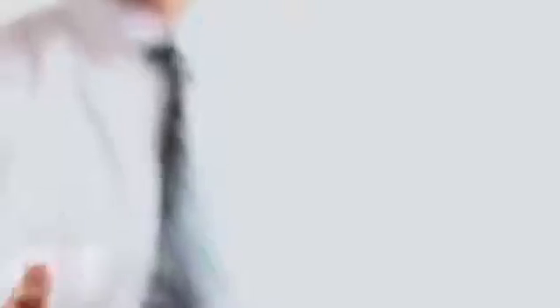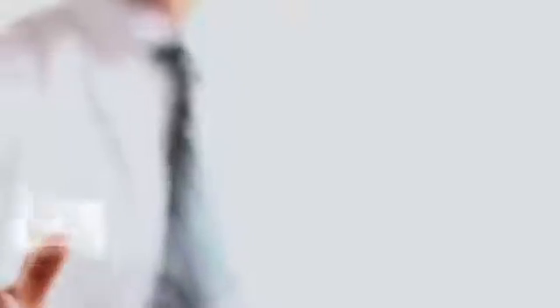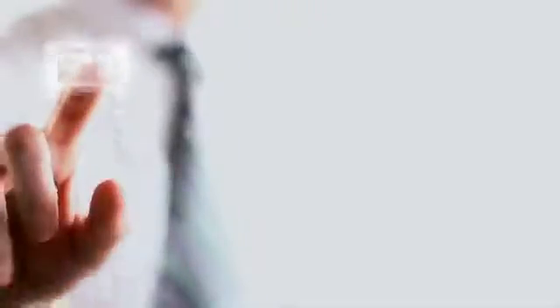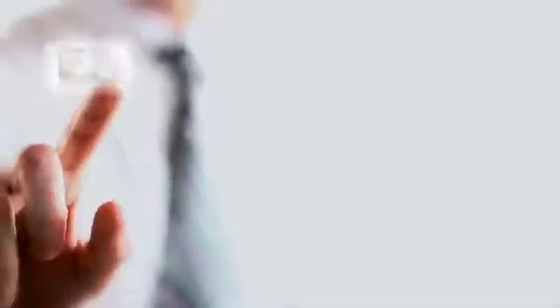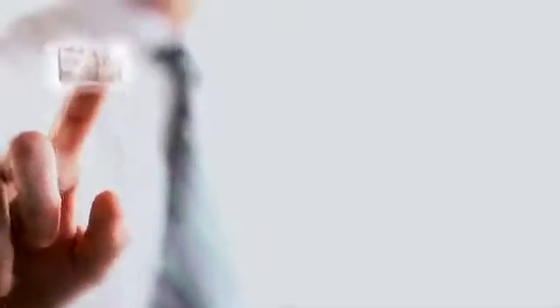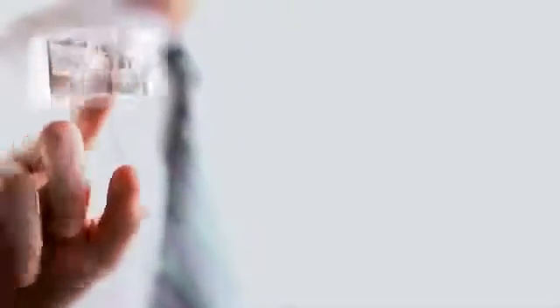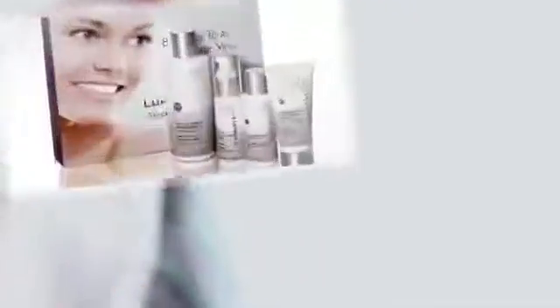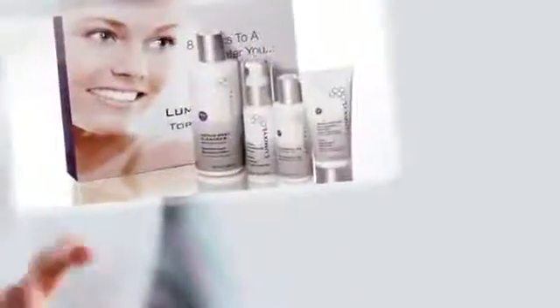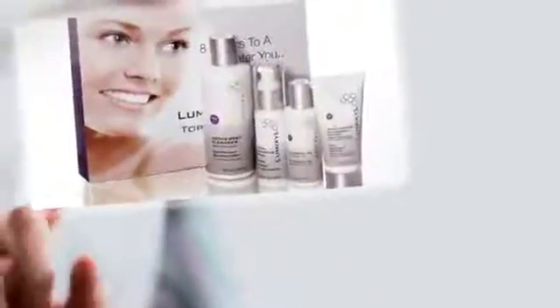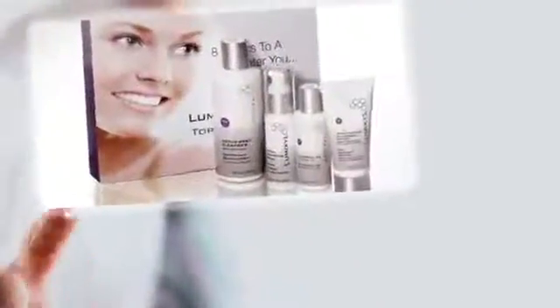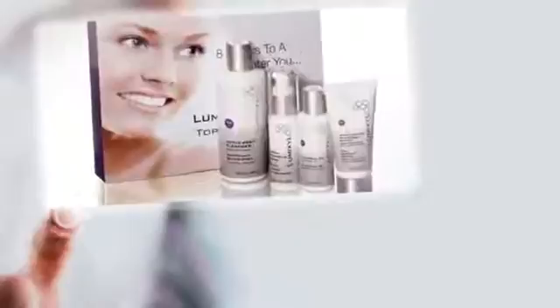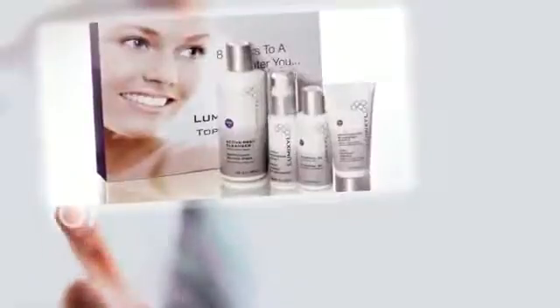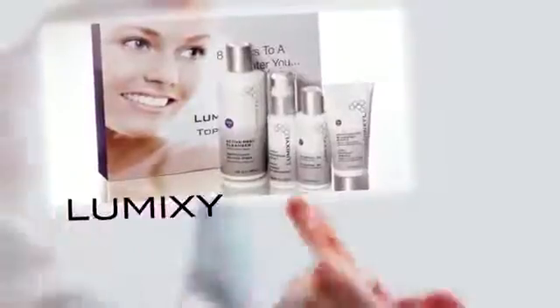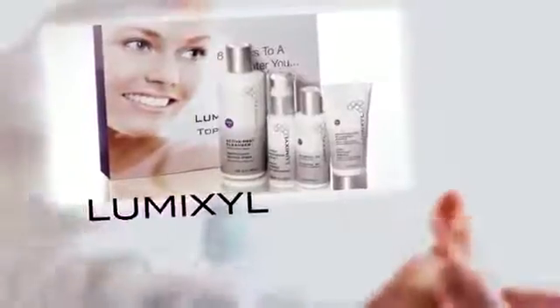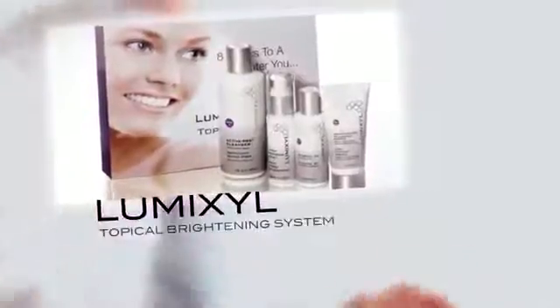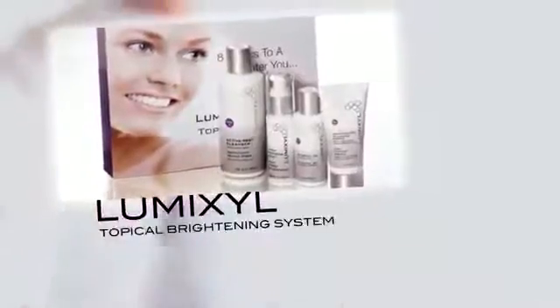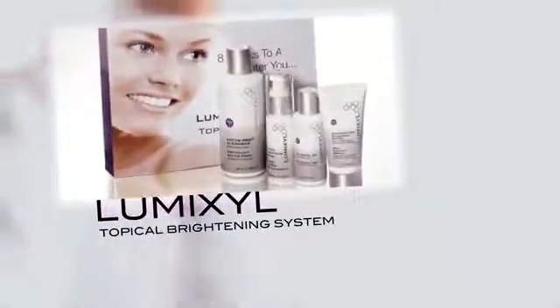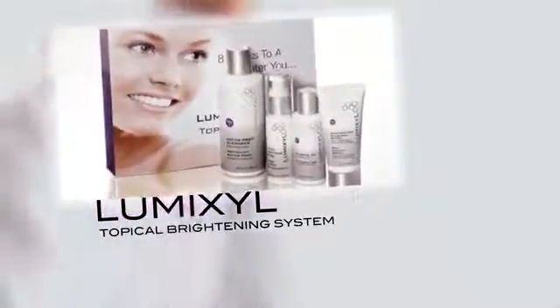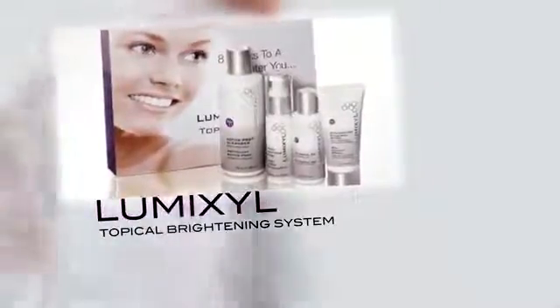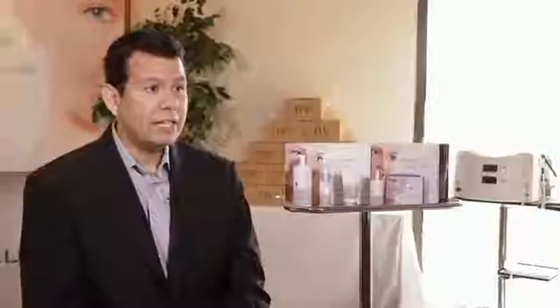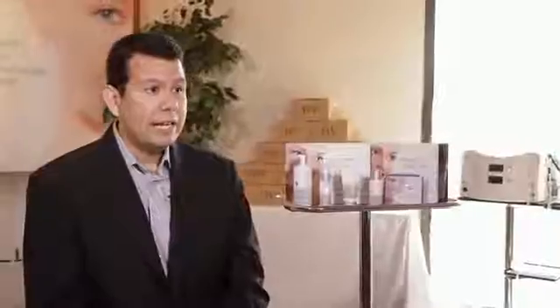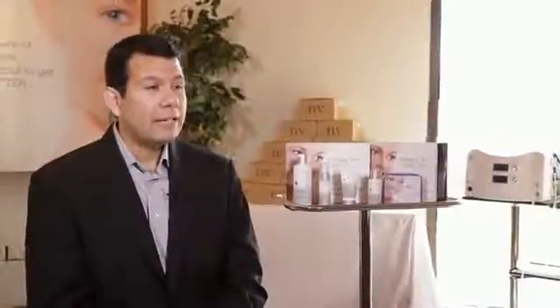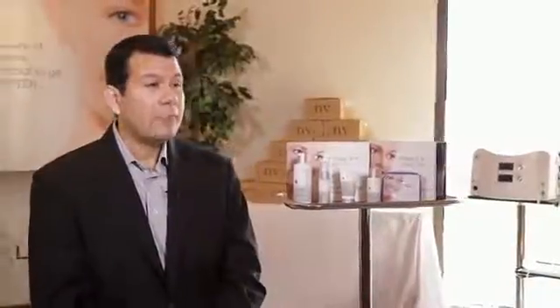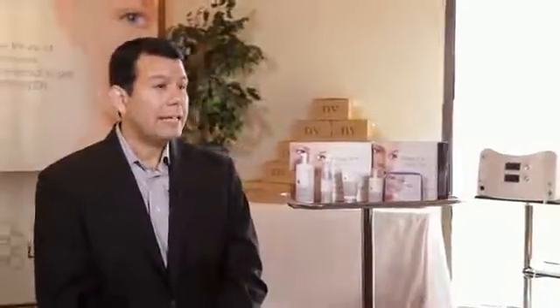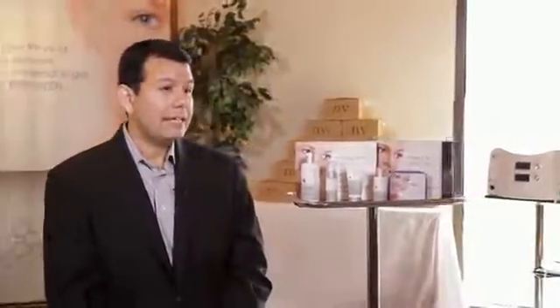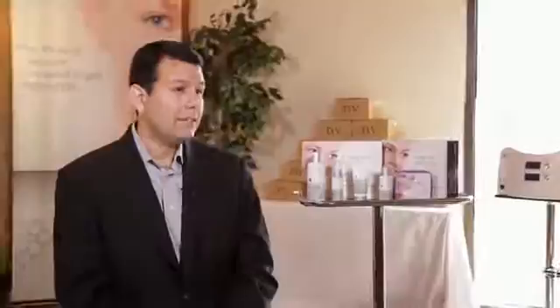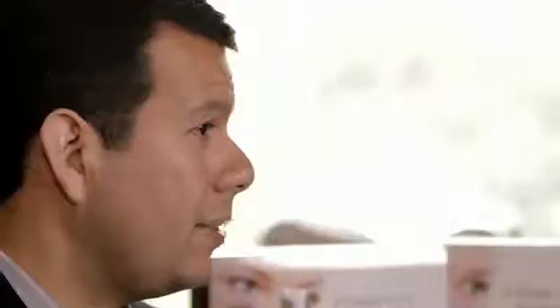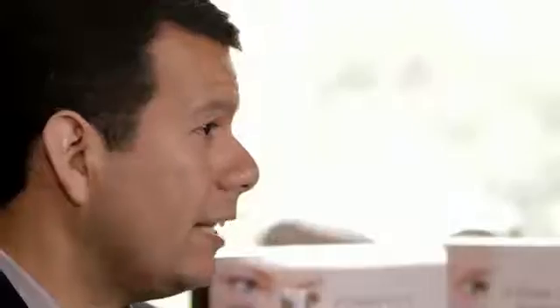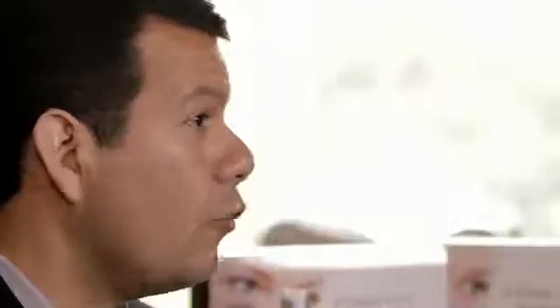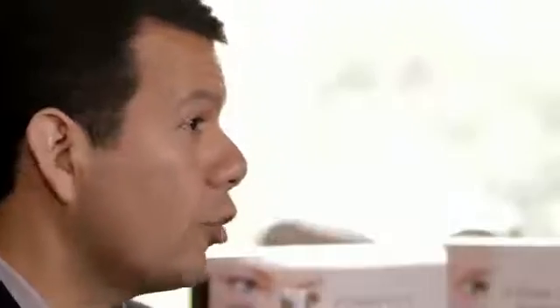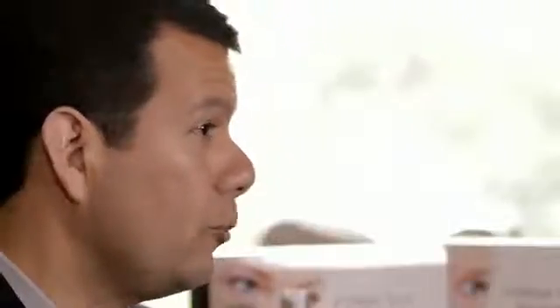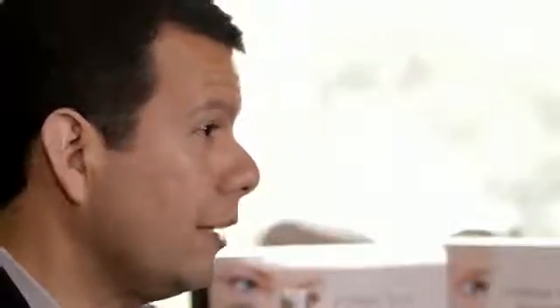So what is Lumixil? Lumixil is a new technology that helps to diminish the appearance of hyperpigmentation in skin, and it does it by binding to the enzyme in skin that overproduces melanin.